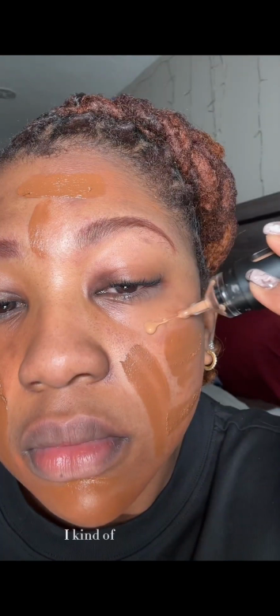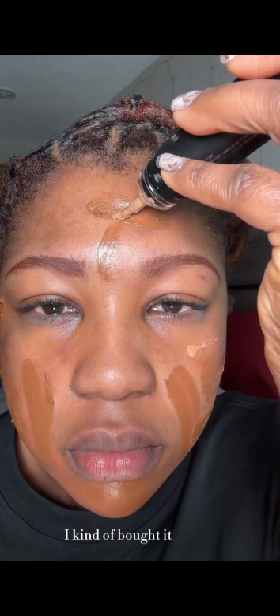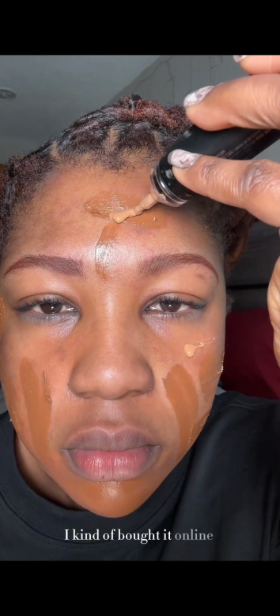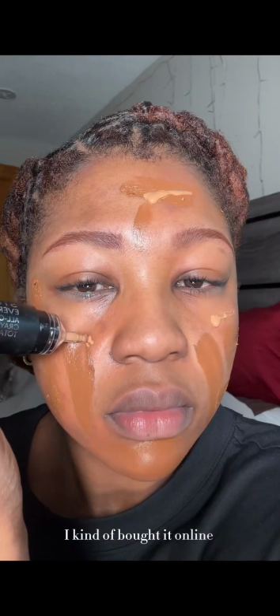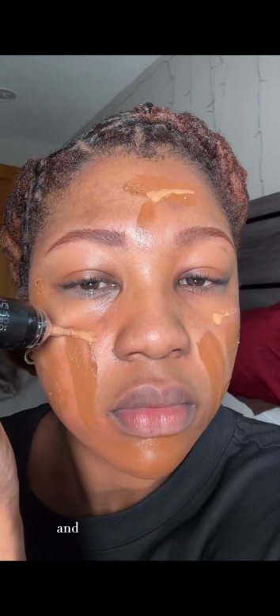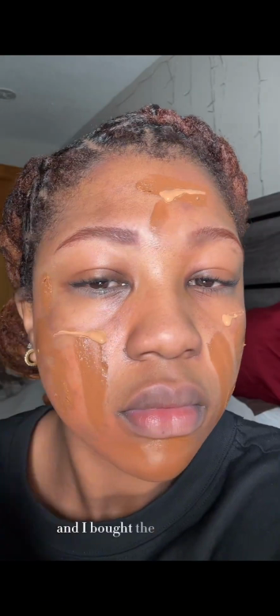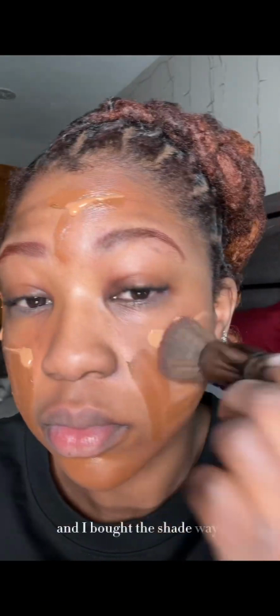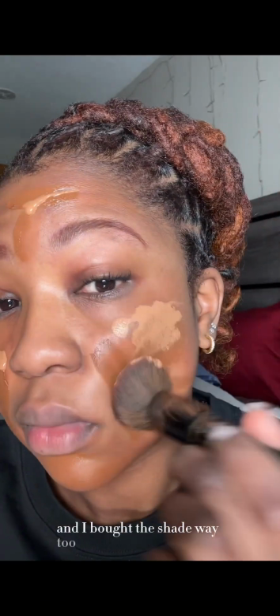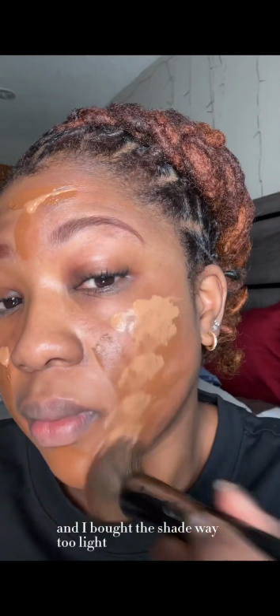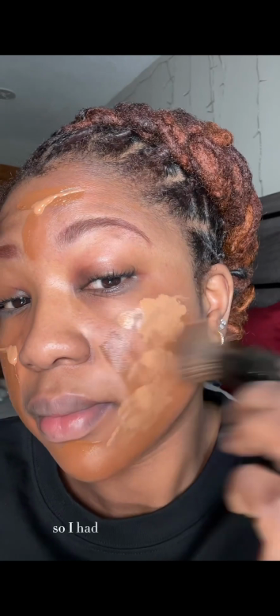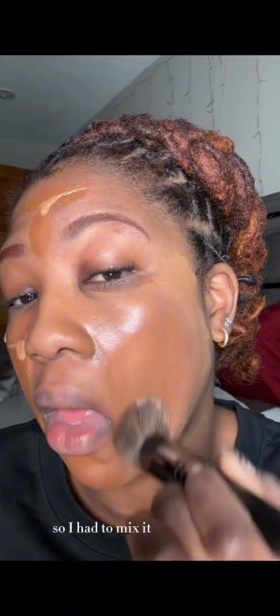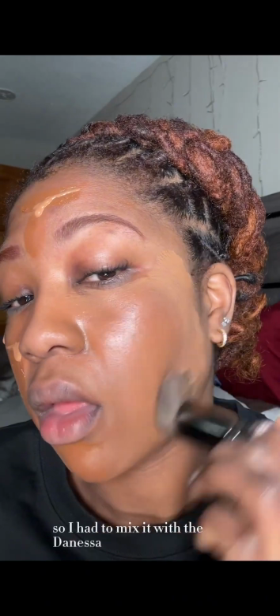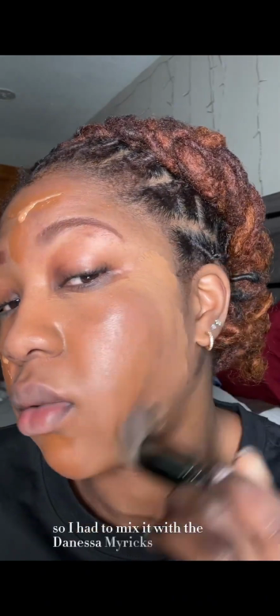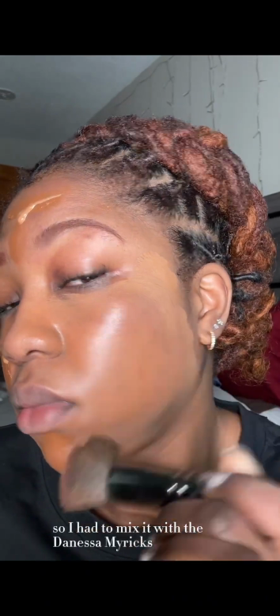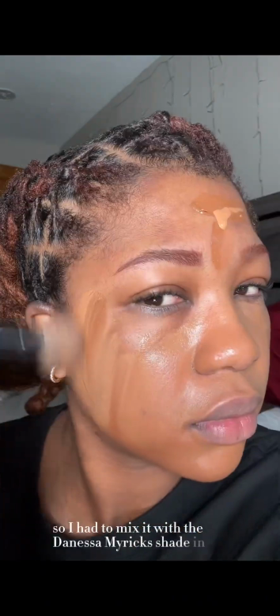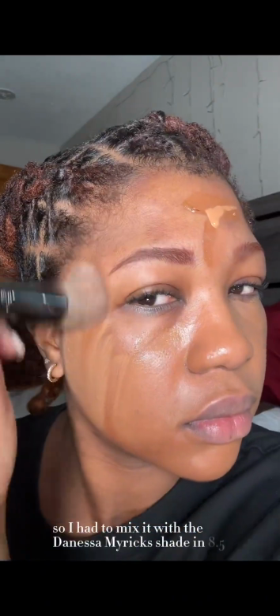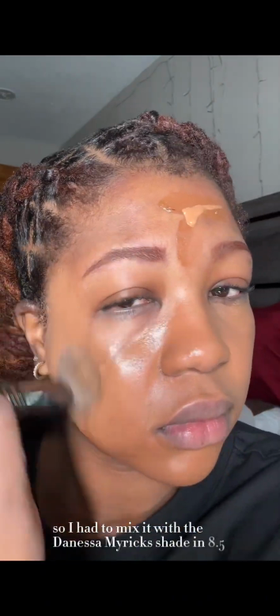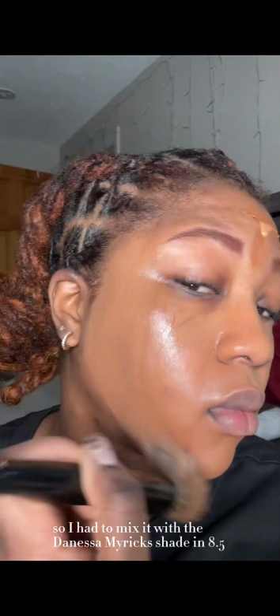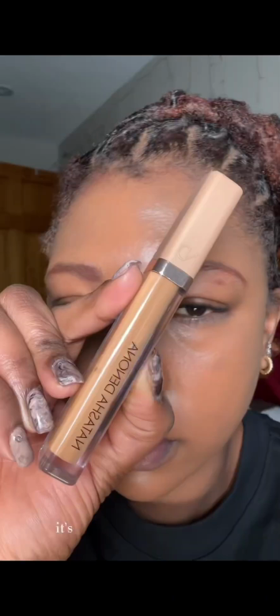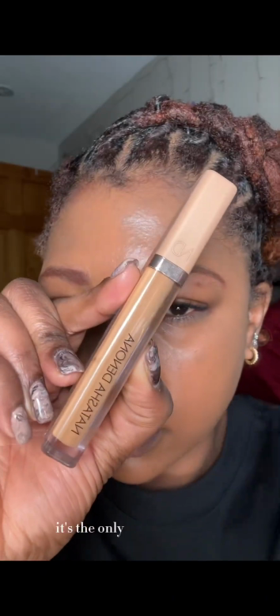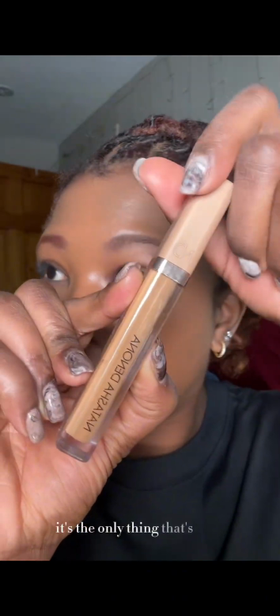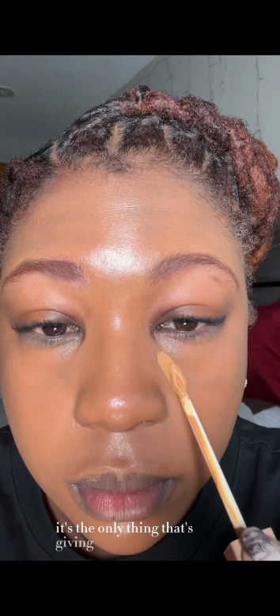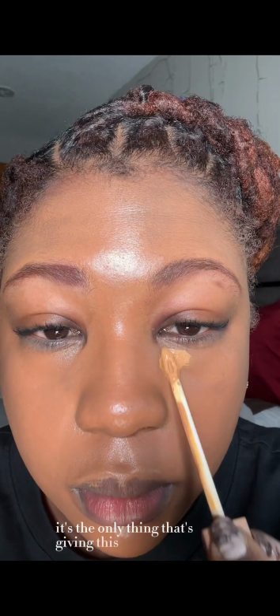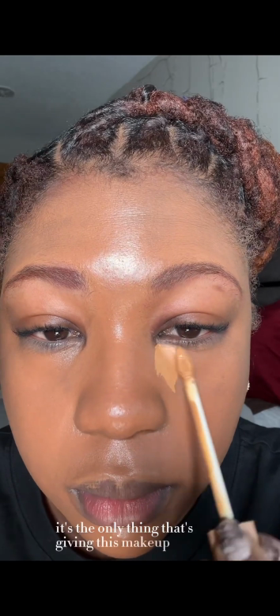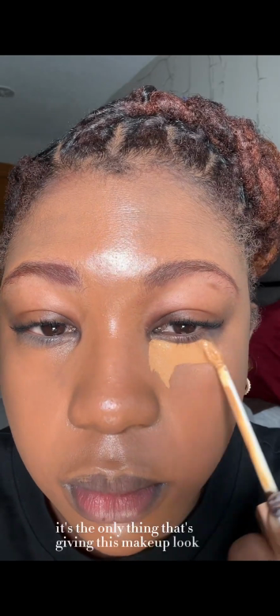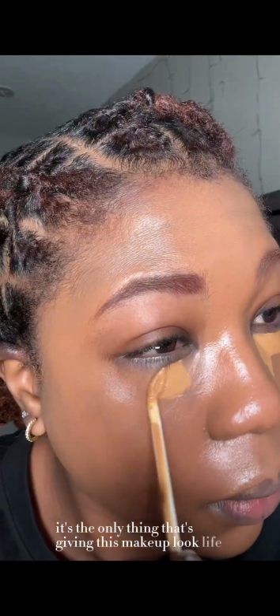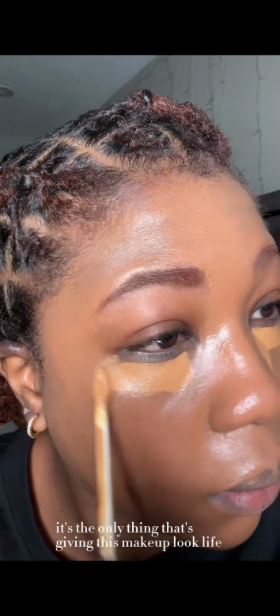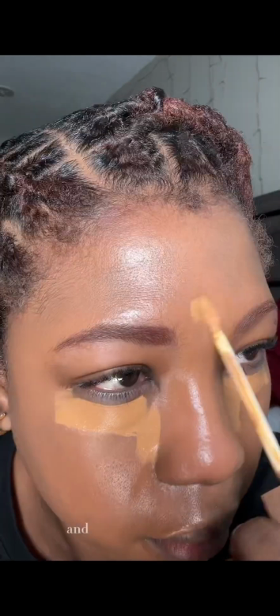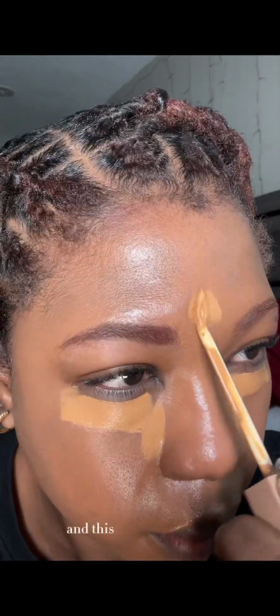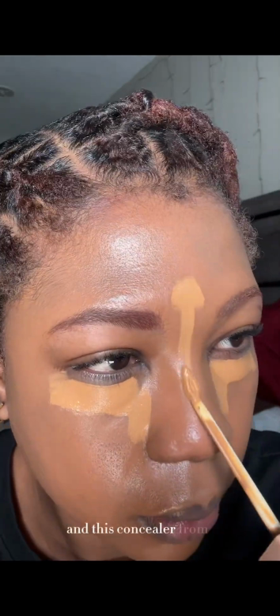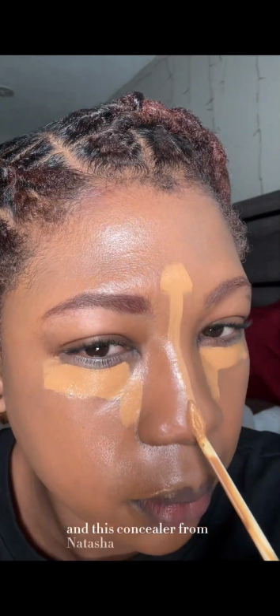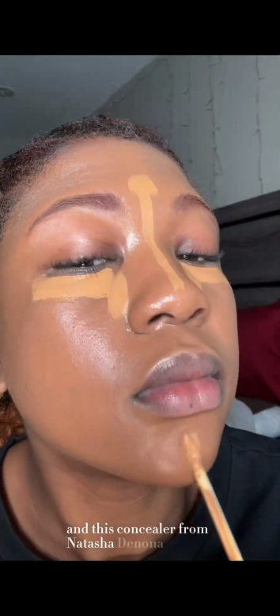The funny thing with this foundation is that I bought it online and got the shade way too light, so I had to mix it with Danessa Myrick's shade in 8.5 — it's the only thing giving this makeup look life.